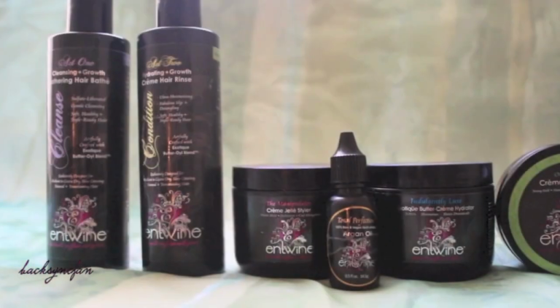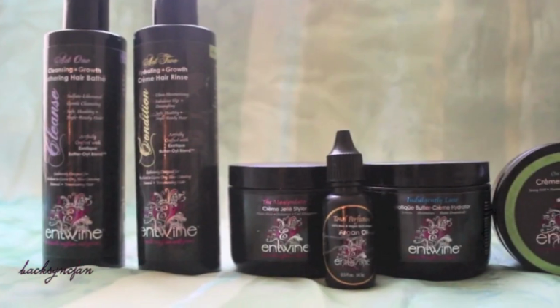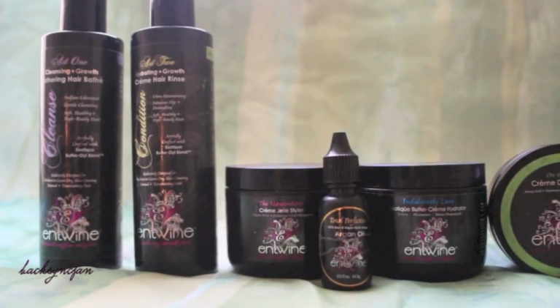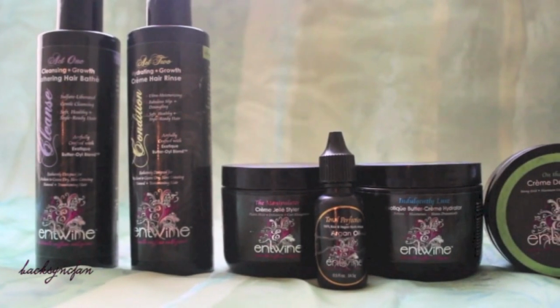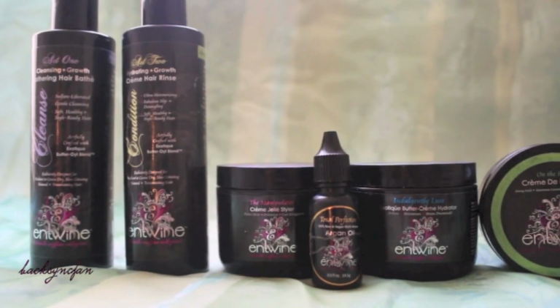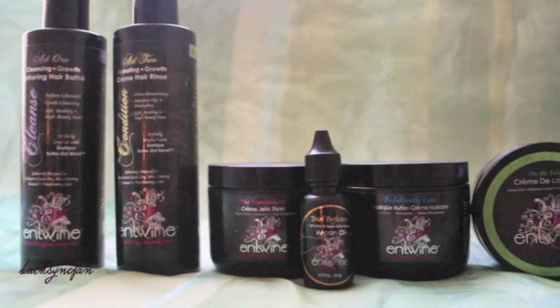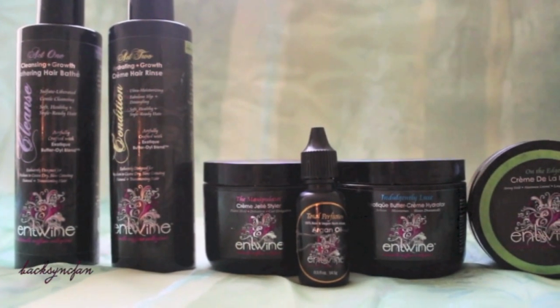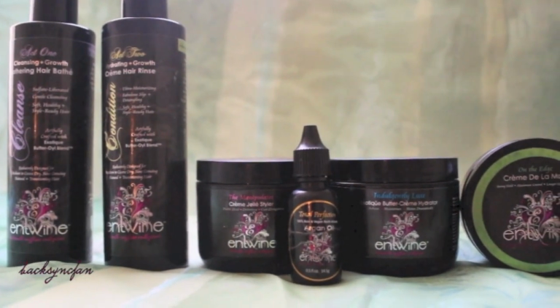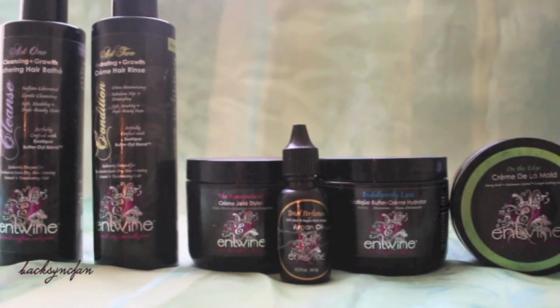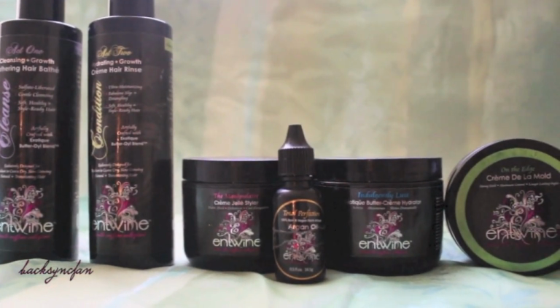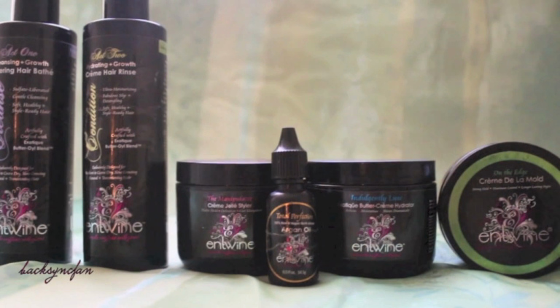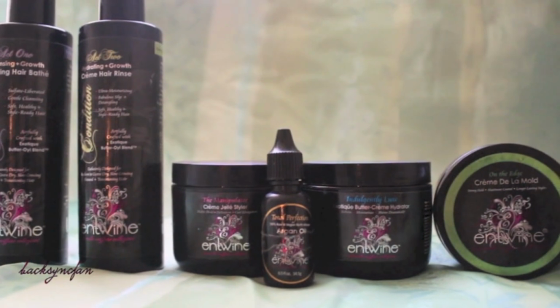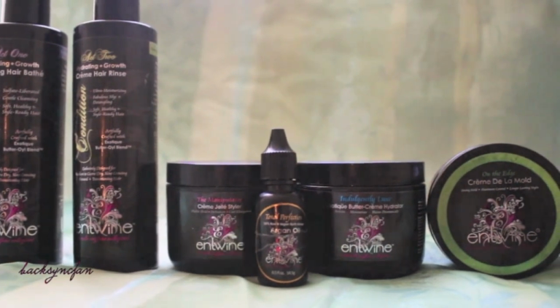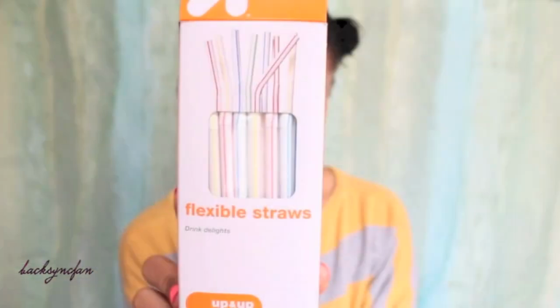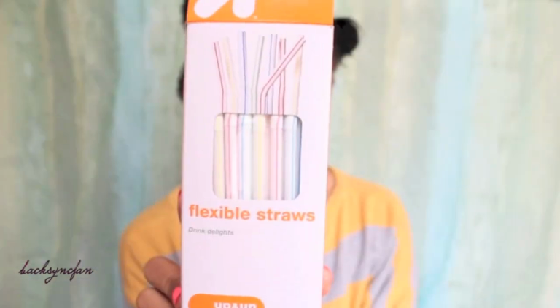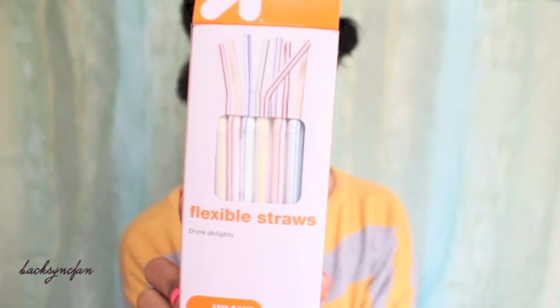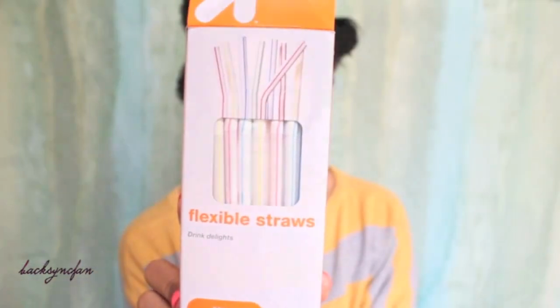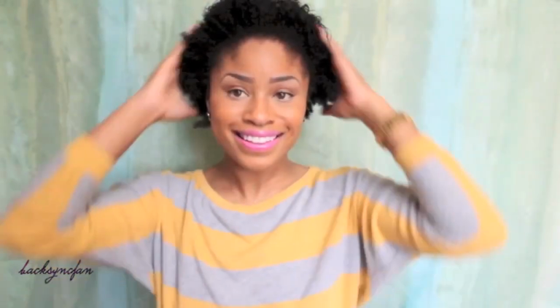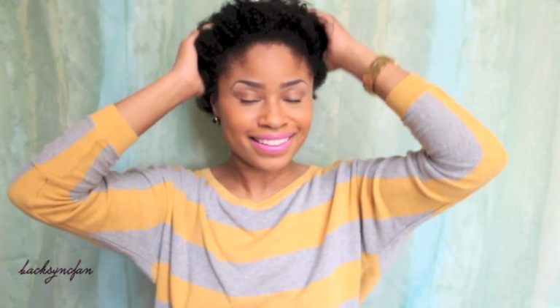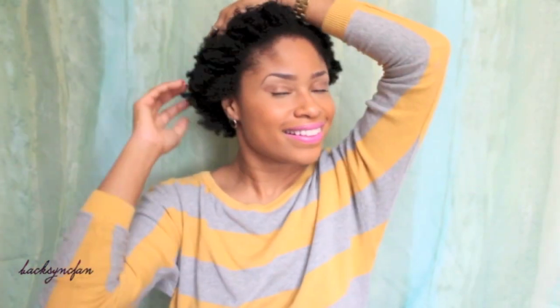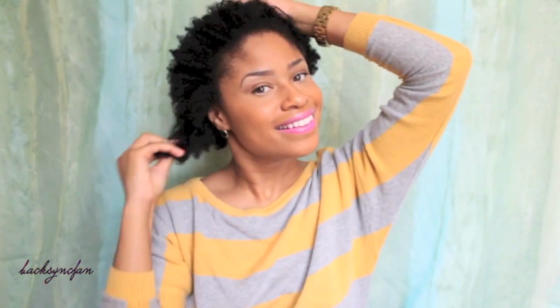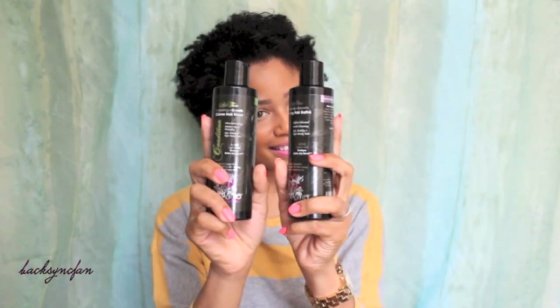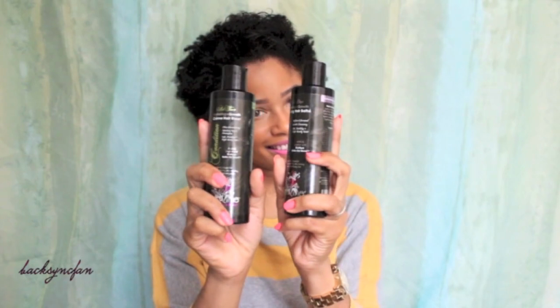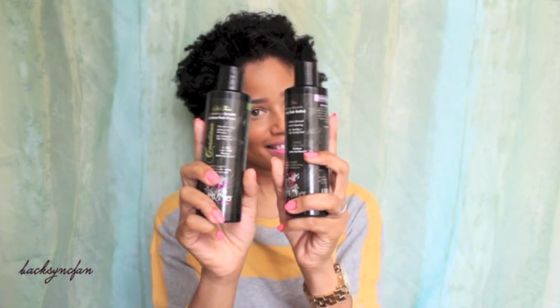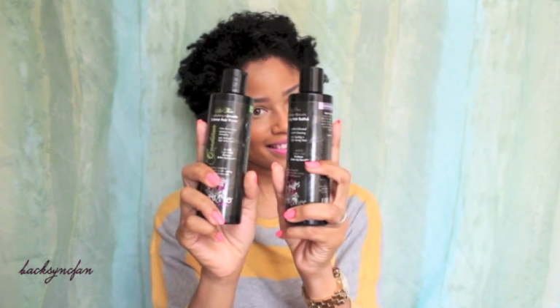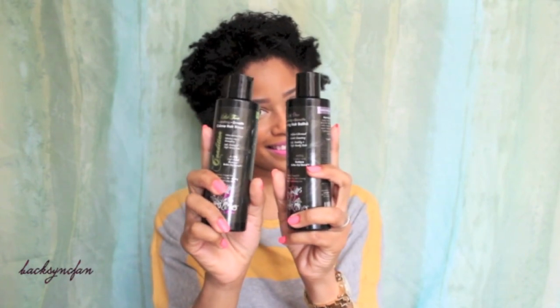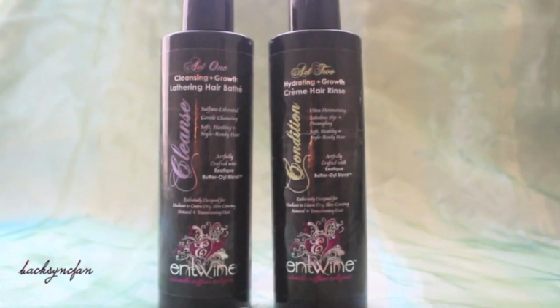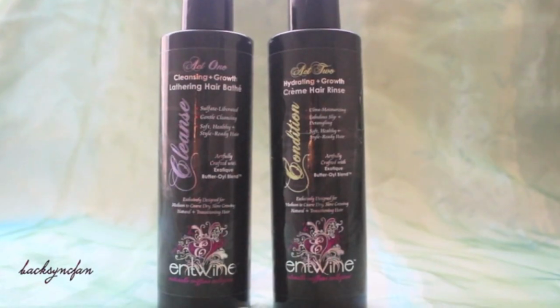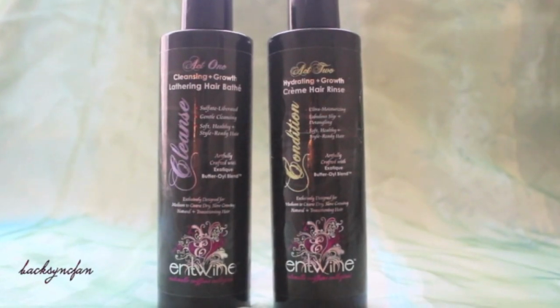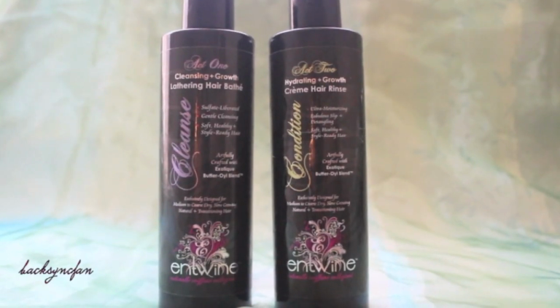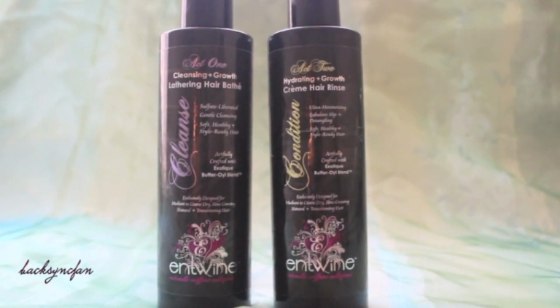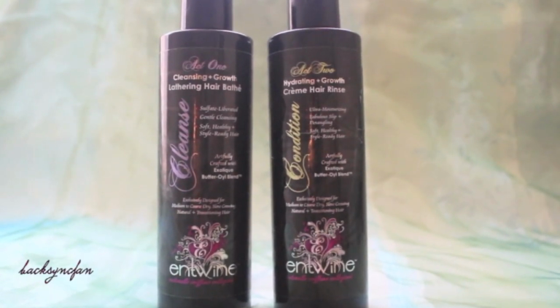In this video, I'm going to show you how I get super defined curls in my coarse natural hair using products from Entwine Couture and drinking straws. I'm starting off with damp, freshly washed hair. I used Entwine's lathering hair bath to shampoo my hair, then I condition with the cream hair rinse.